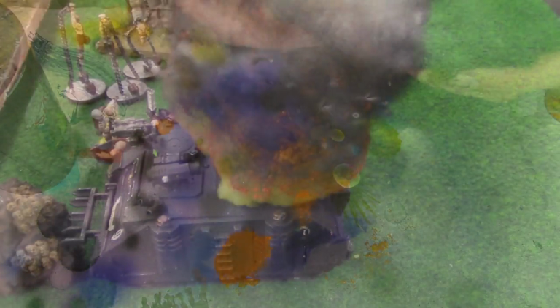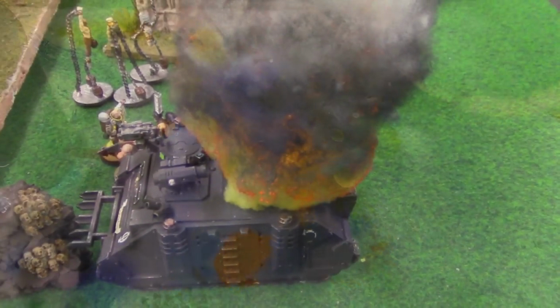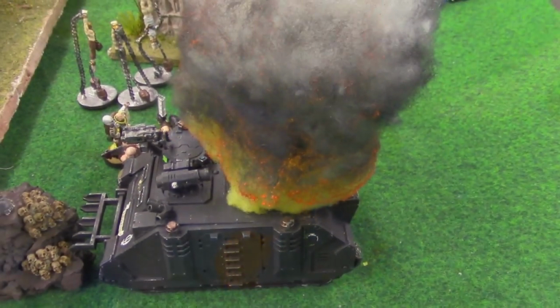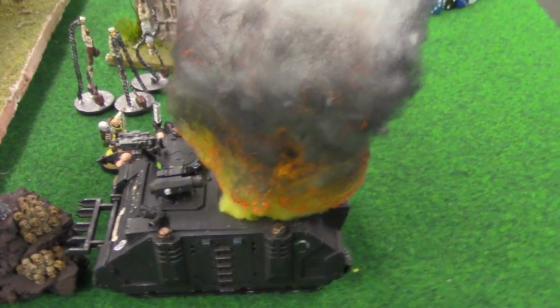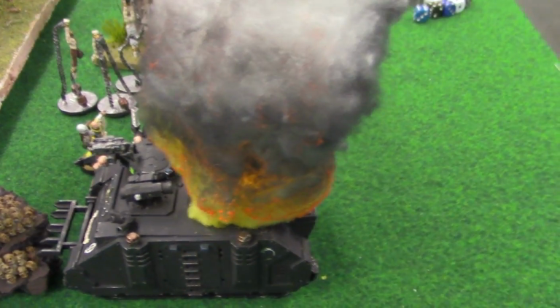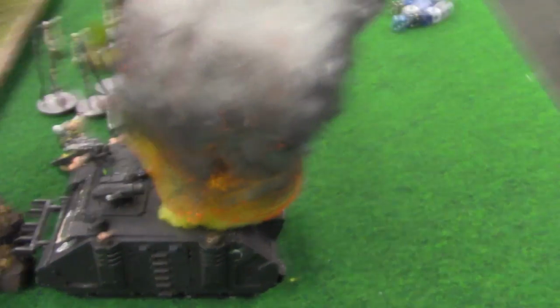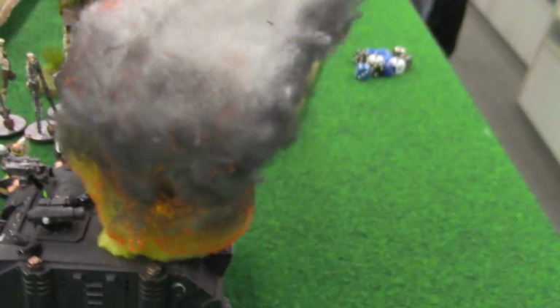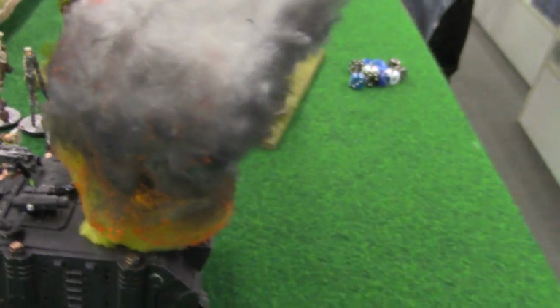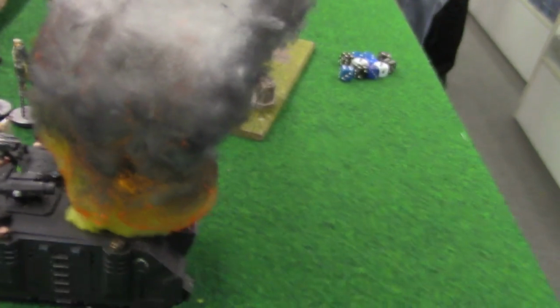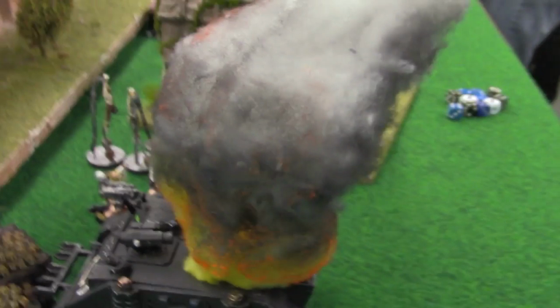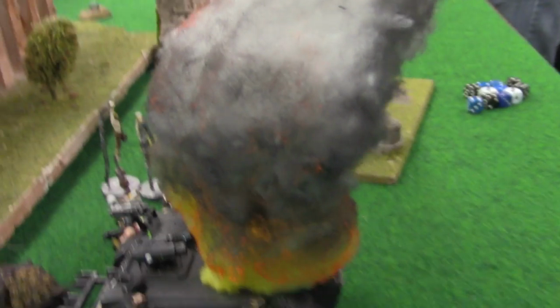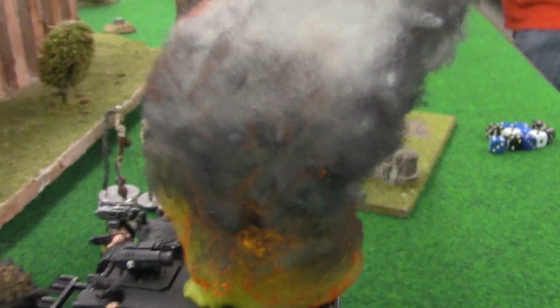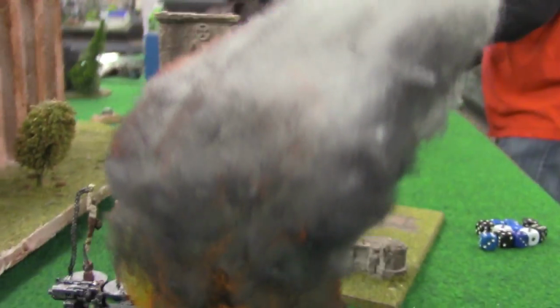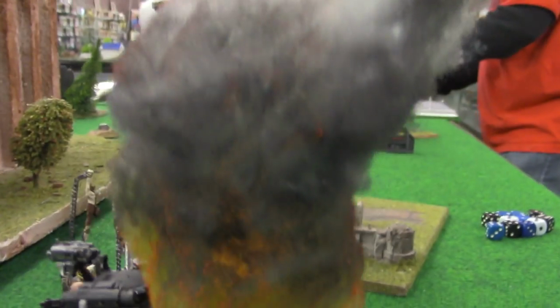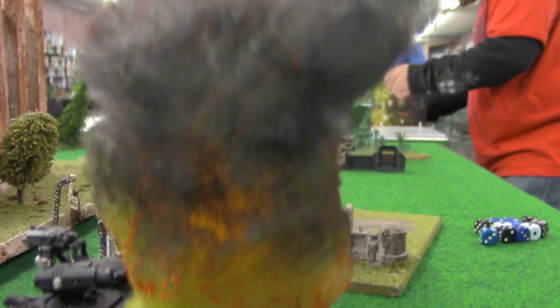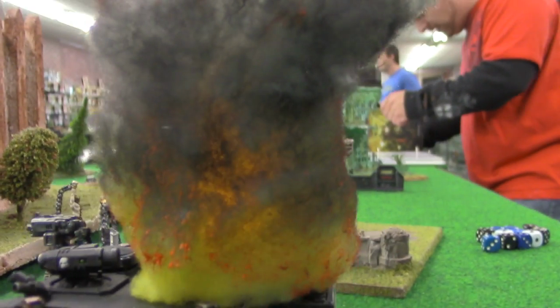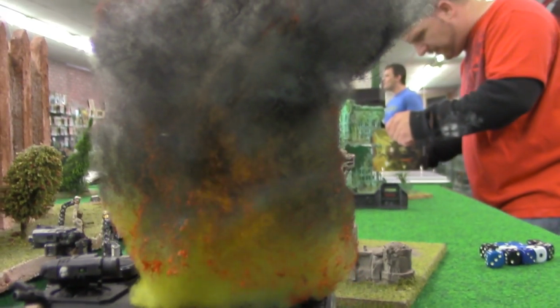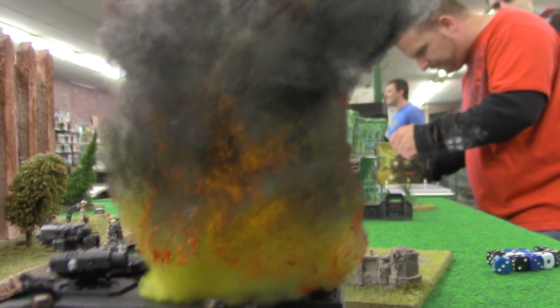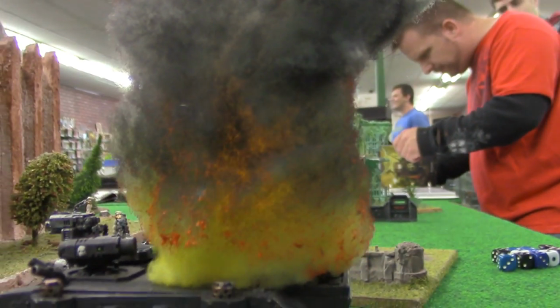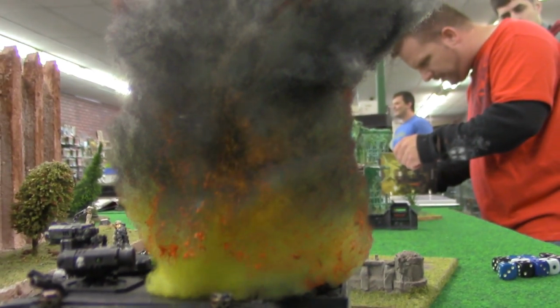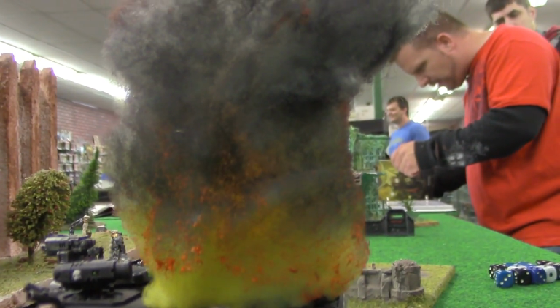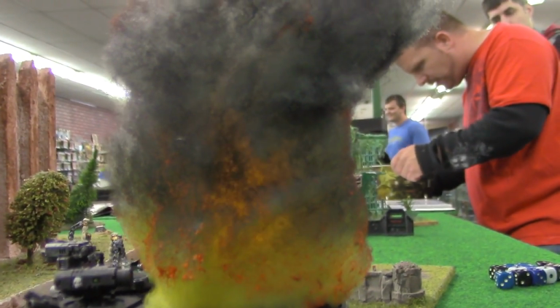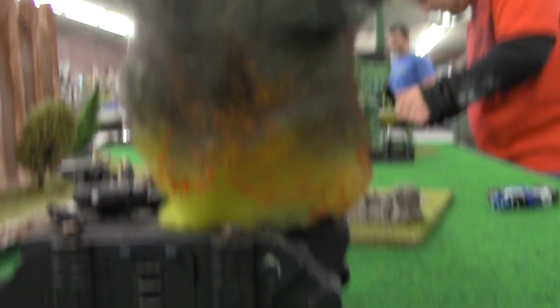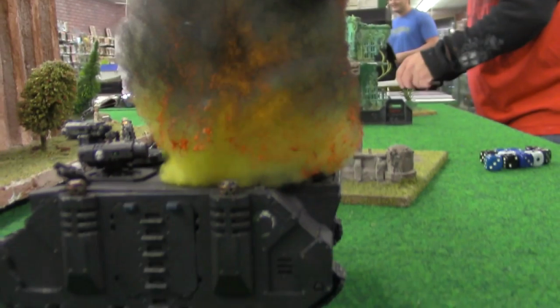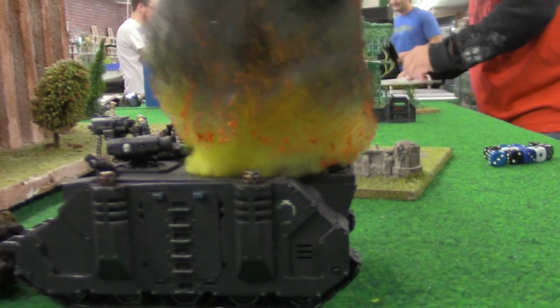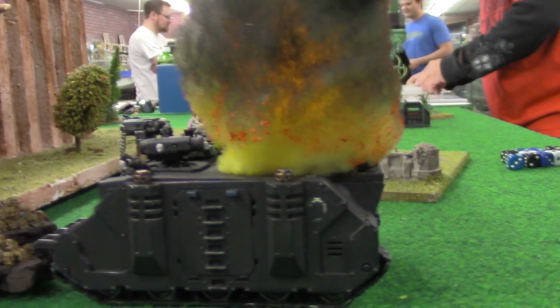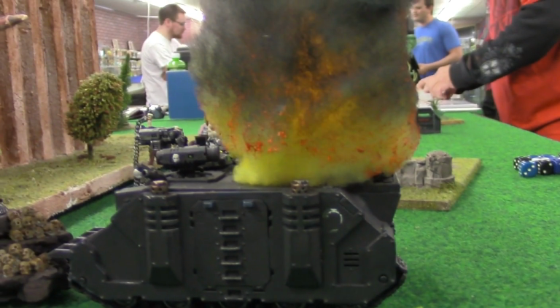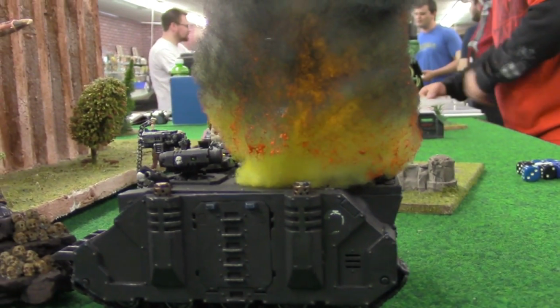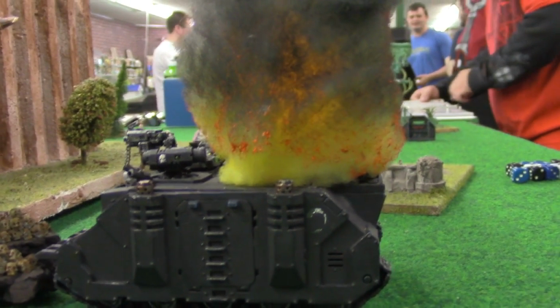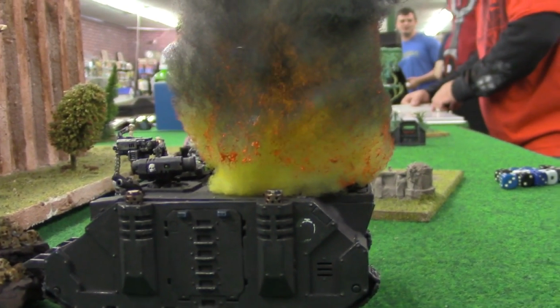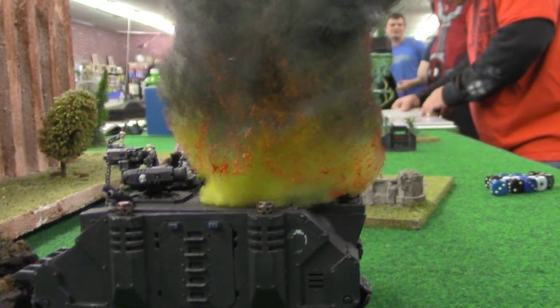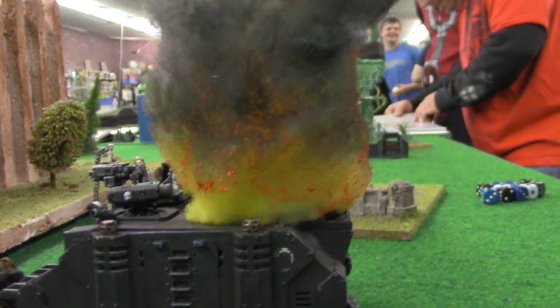Here's the finished smoke explosion marker with the LEDs on. It's actually in the middle of a battle report that's coming up later in a couple of different videos. But you can see that it works great — you just turn that sucker on and put it right on top of your tank. We've had a lot of great comments at the club with us.